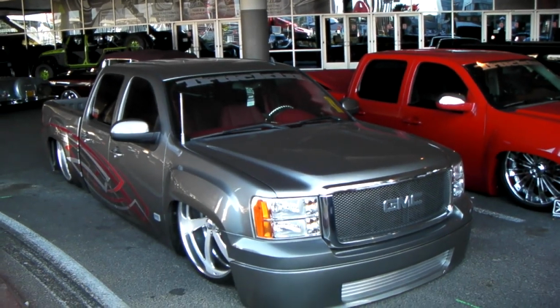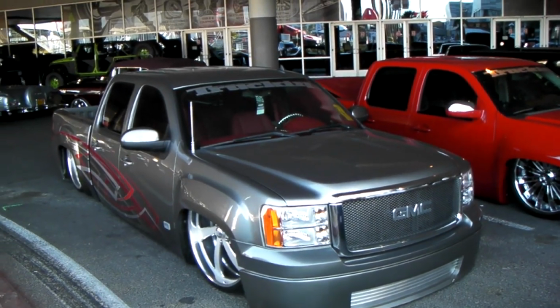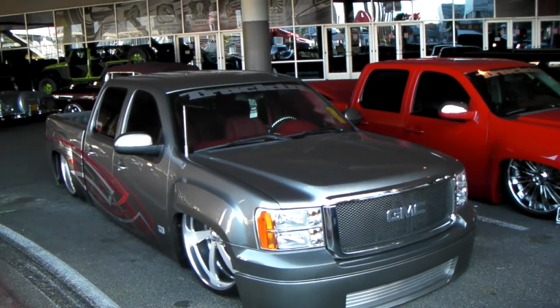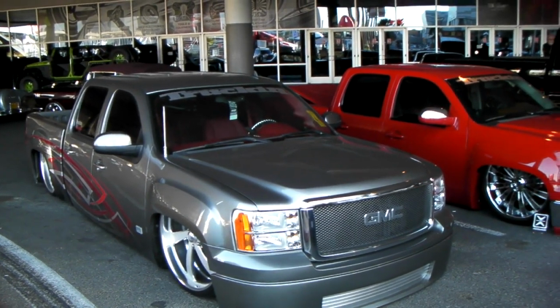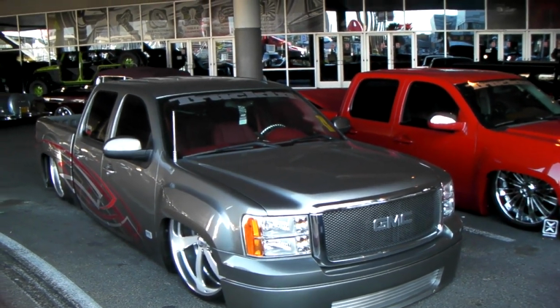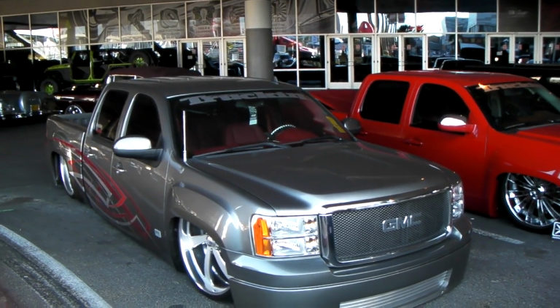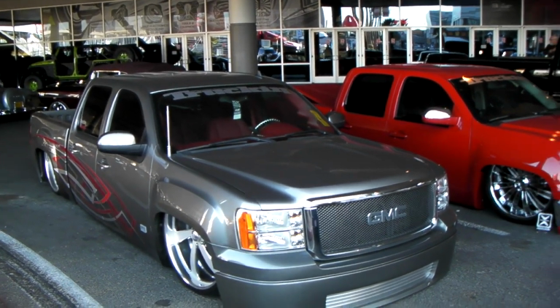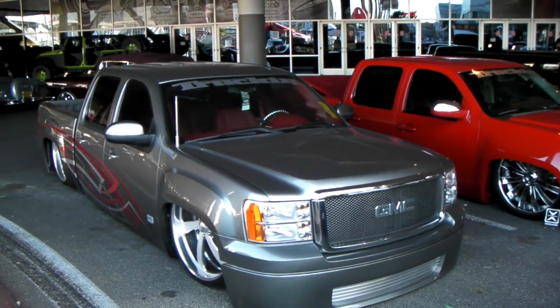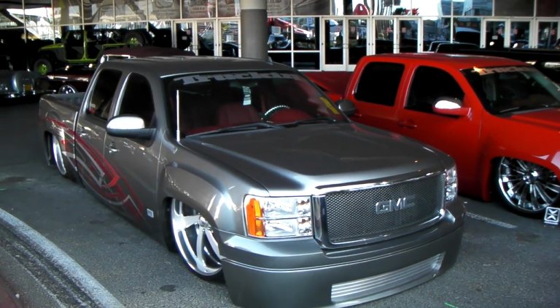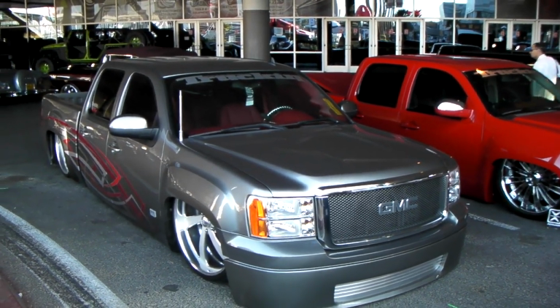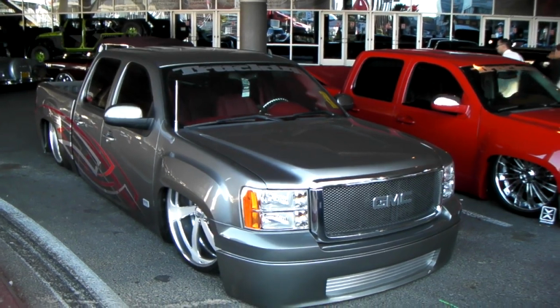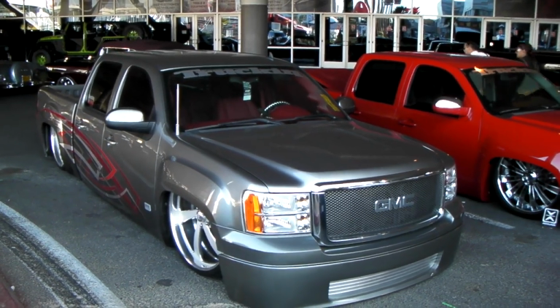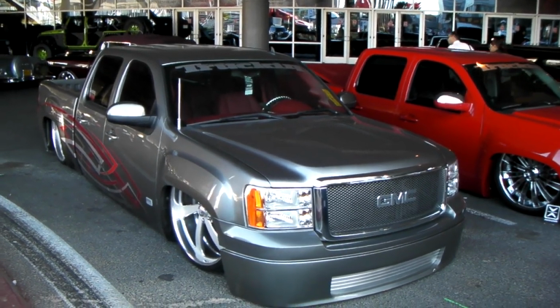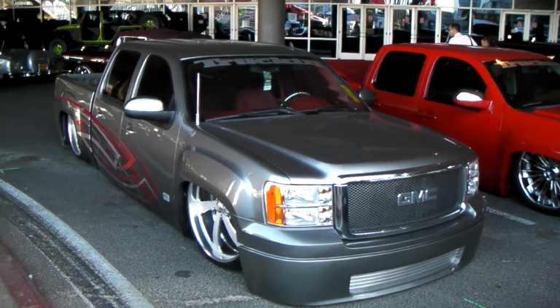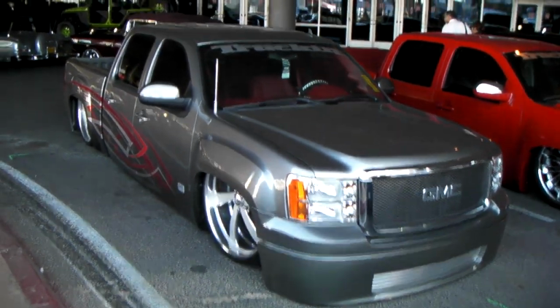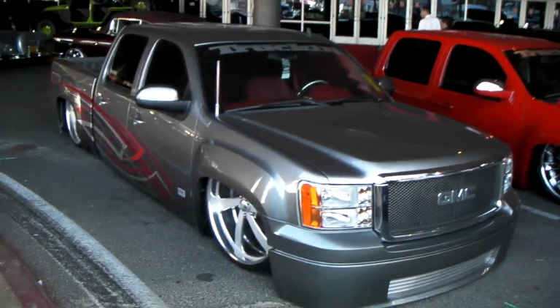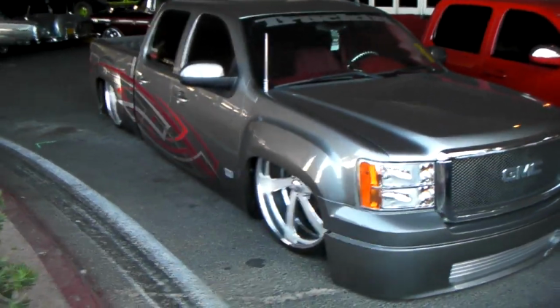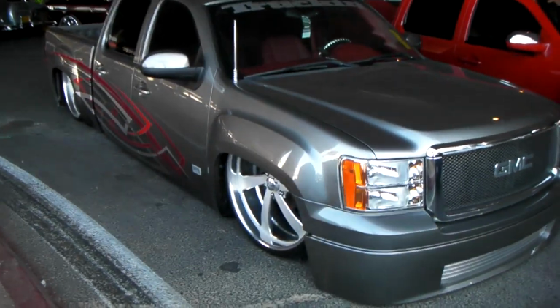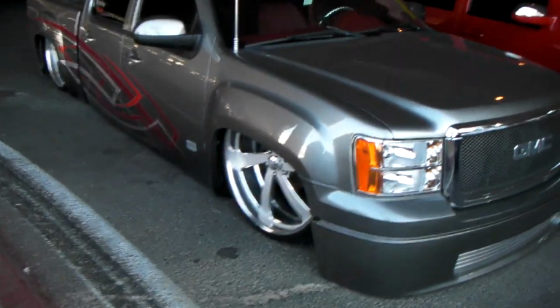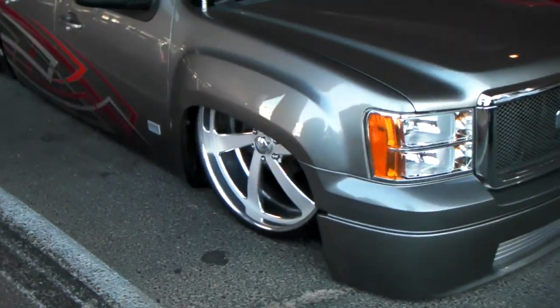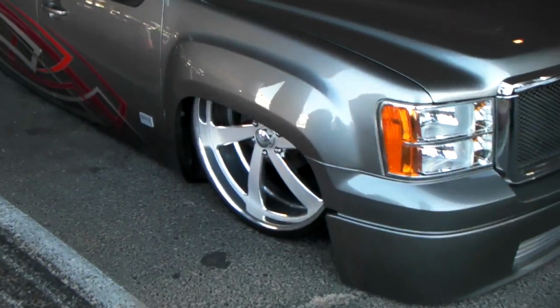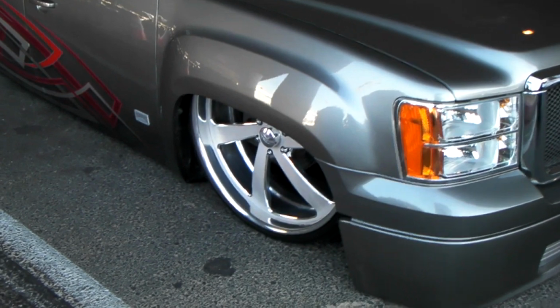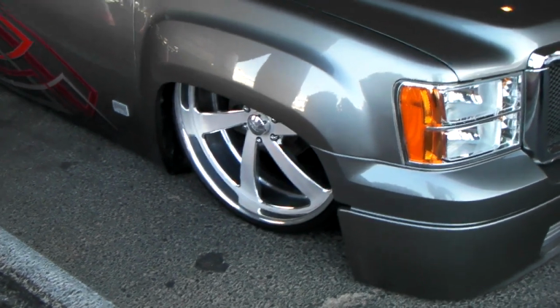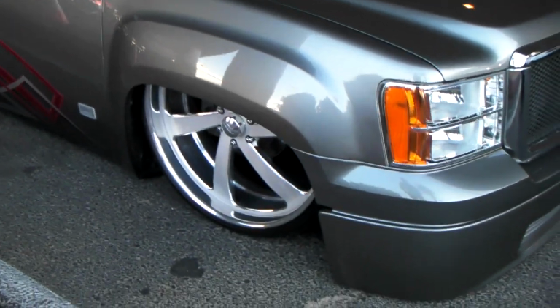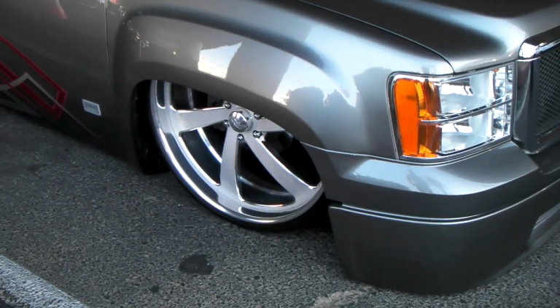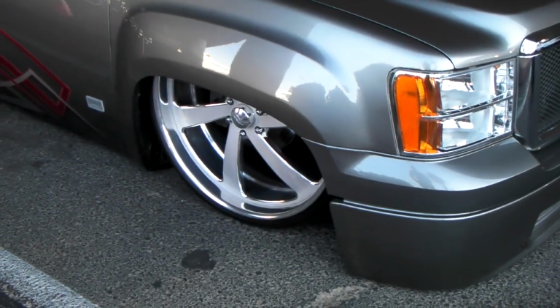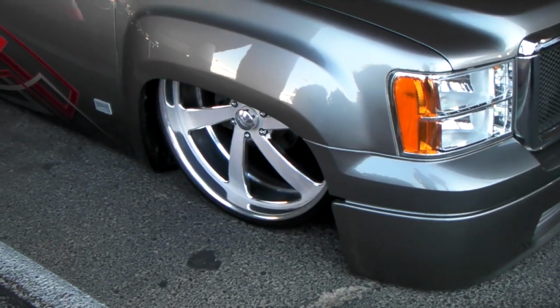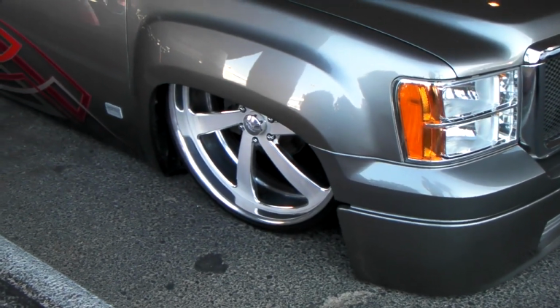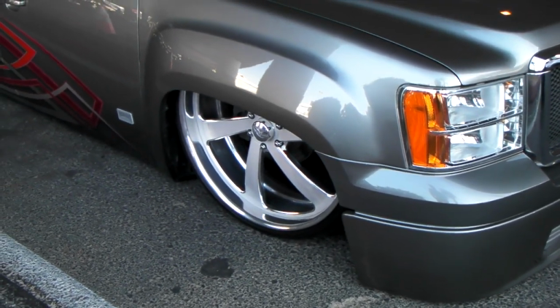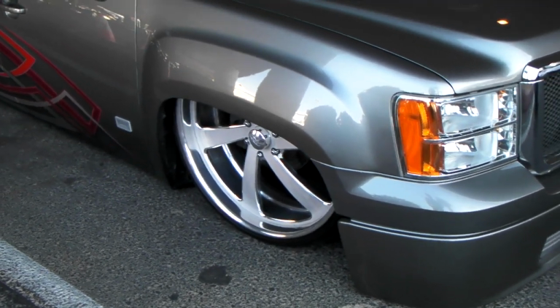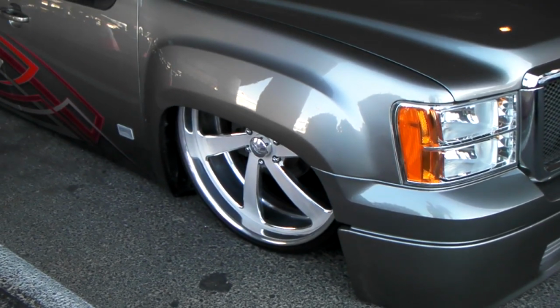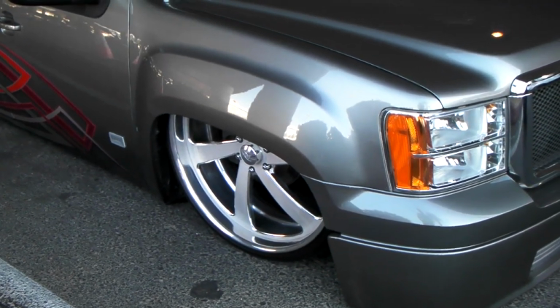It's your boy KB from Doves and Tires TV and right now we're looking at a beautiful bagged Chevy Silverado. Got some 26 inch Intro wheels which you can find online at dovesandtires.com or call us at 877-544-8473.